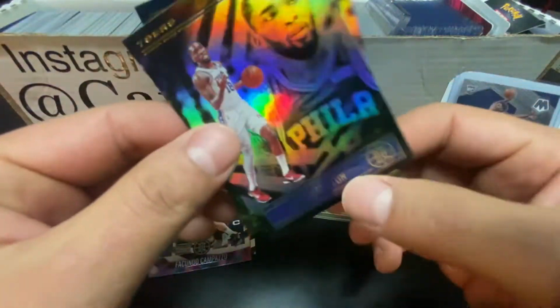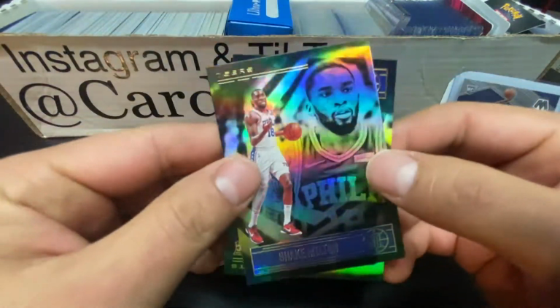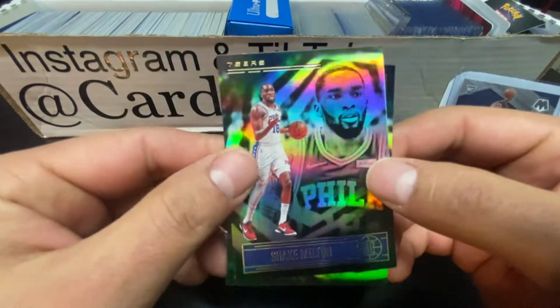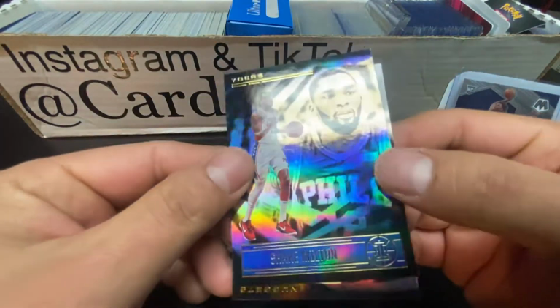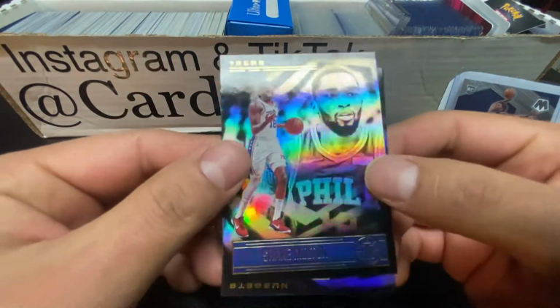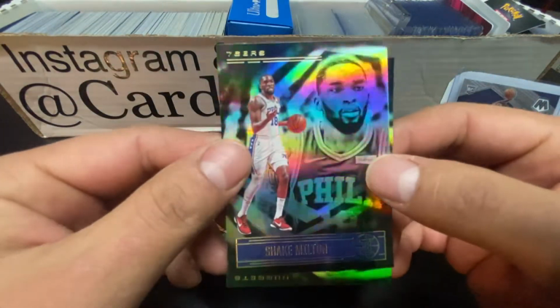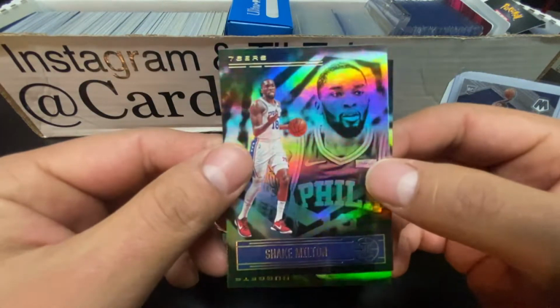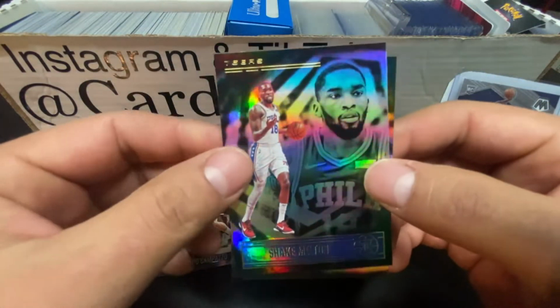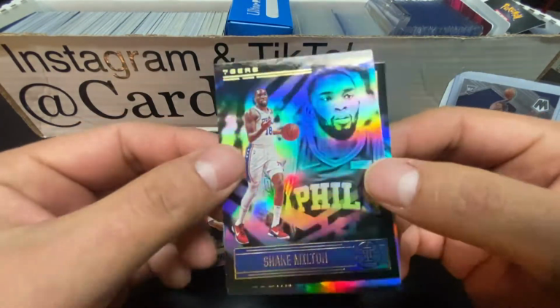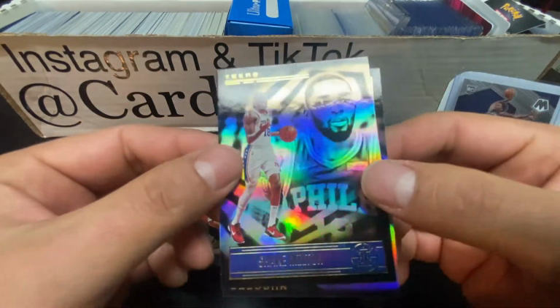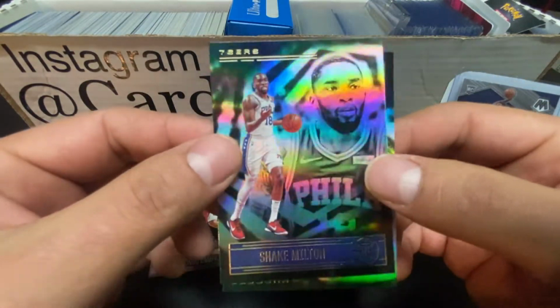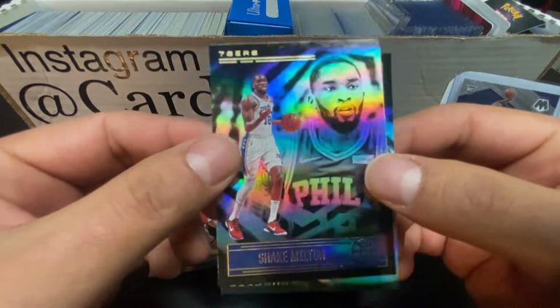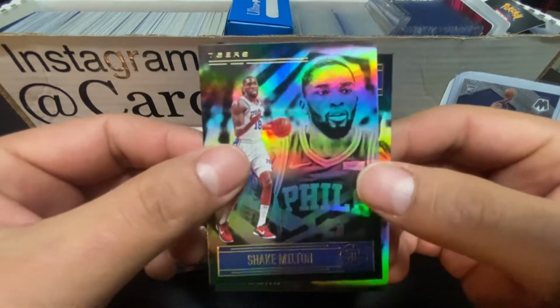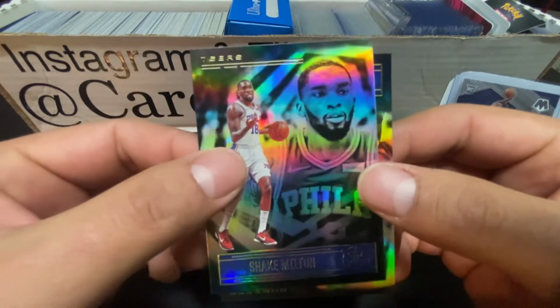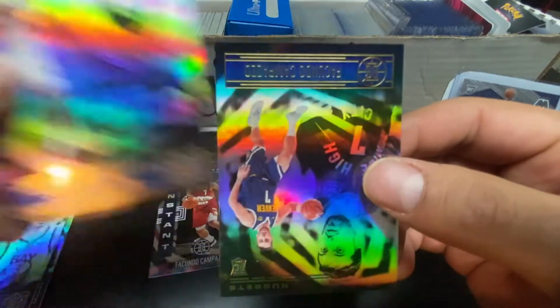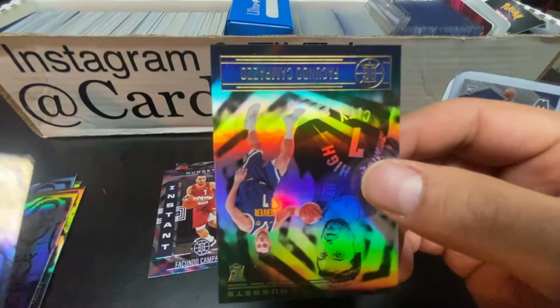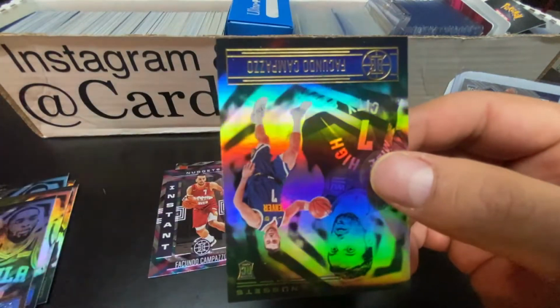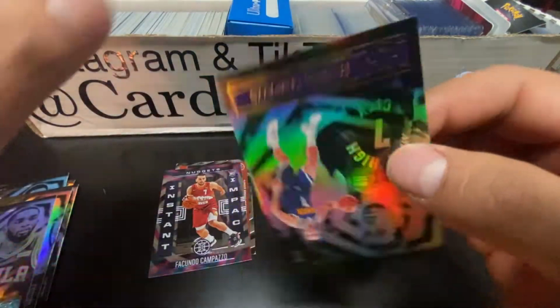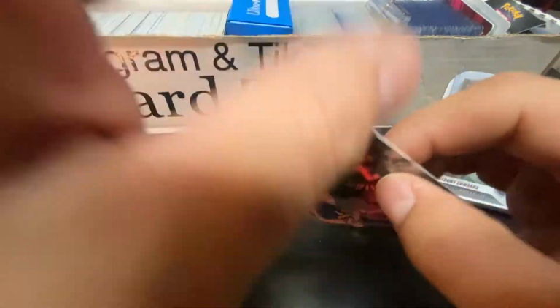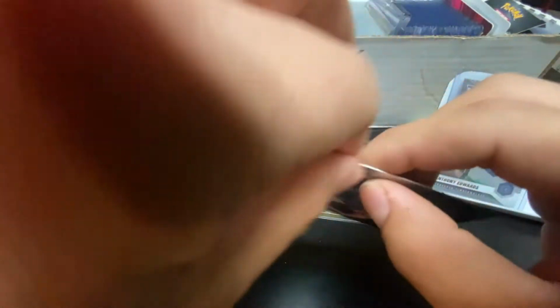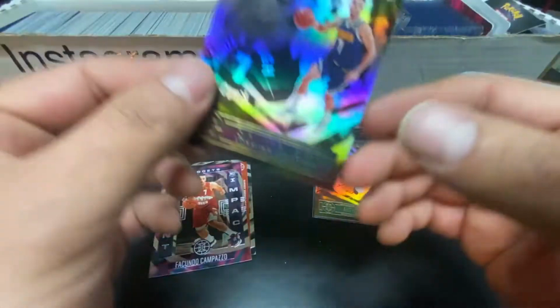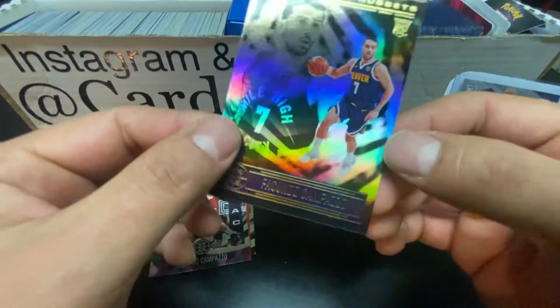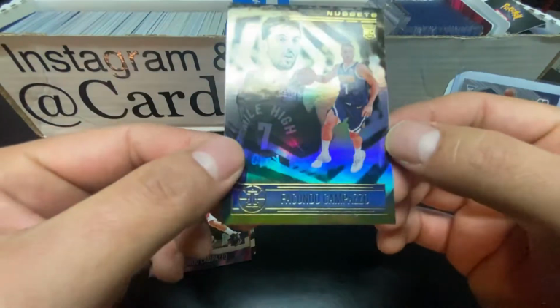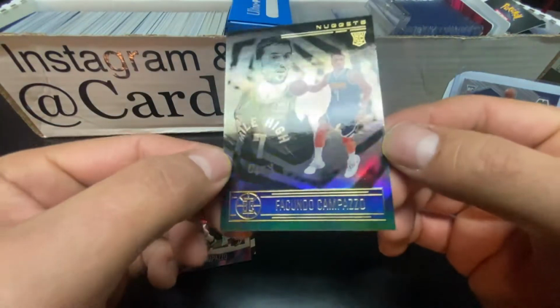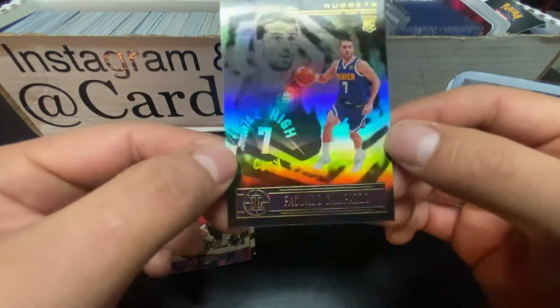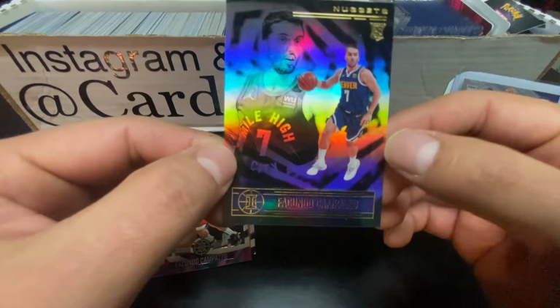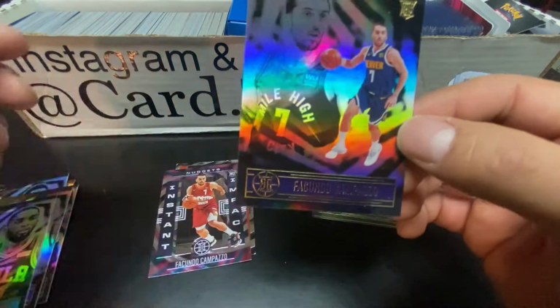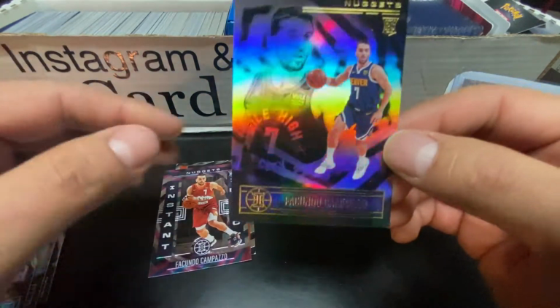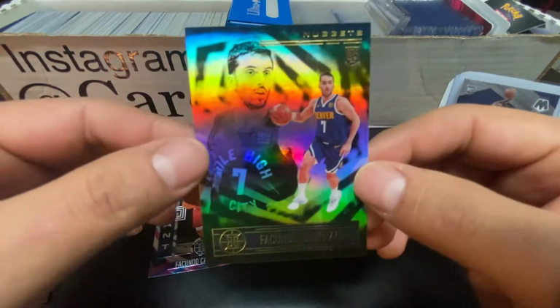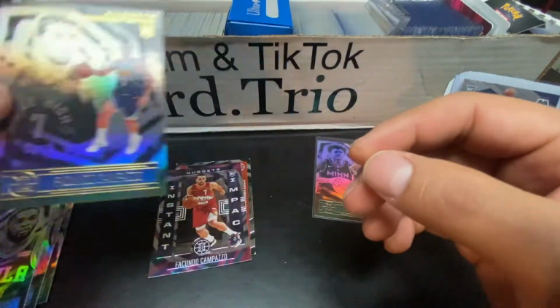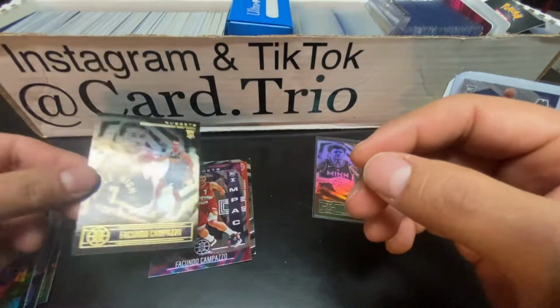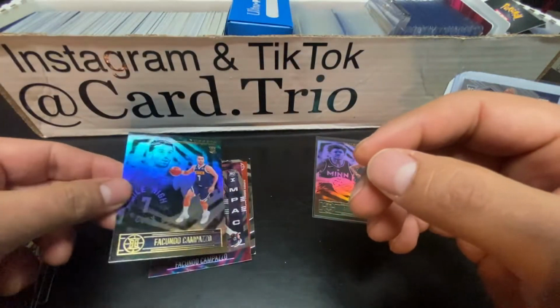These are so cool, man. Composite on Instant Impact - keep that in mind whenever you get a pack of the football or basketball, if you're trying to sleeve them up. These will fit in regular top loaders. Shake Milton. And our rookie - Bills - Composite. Two Composites in that pack! How about that?